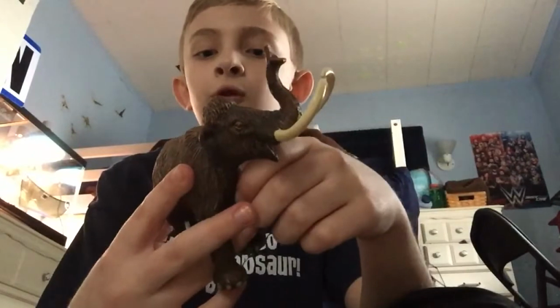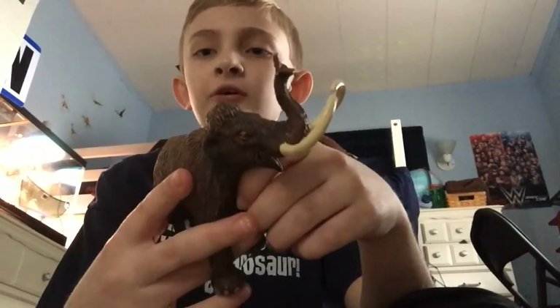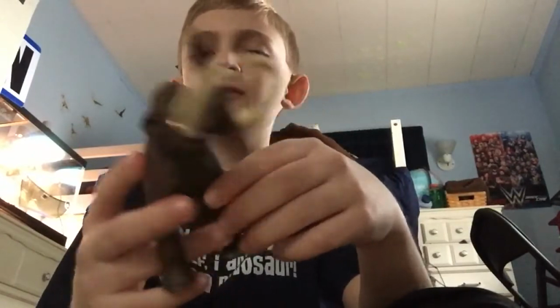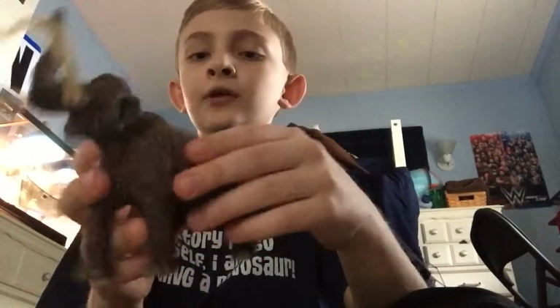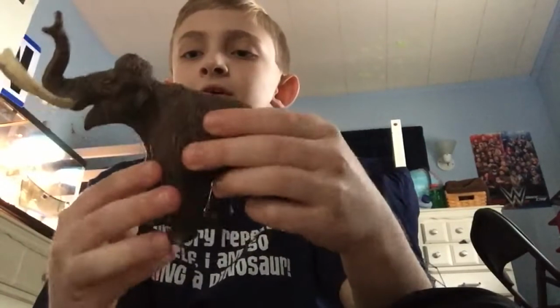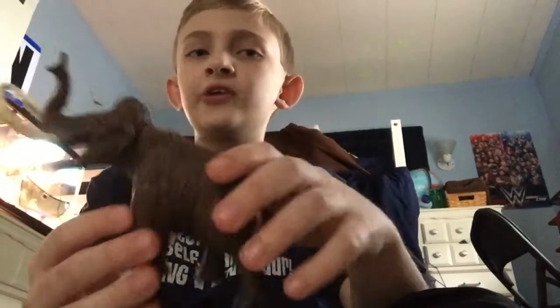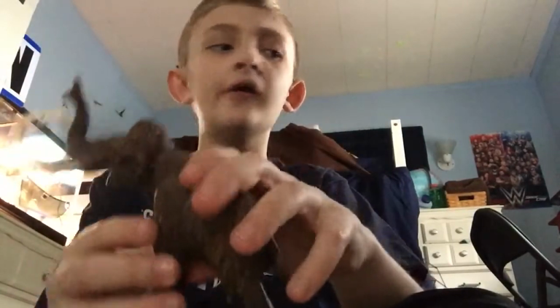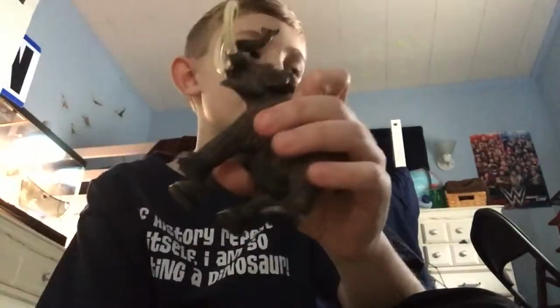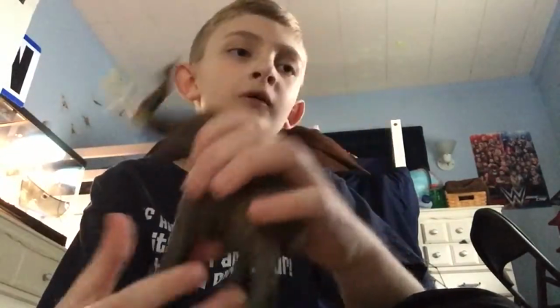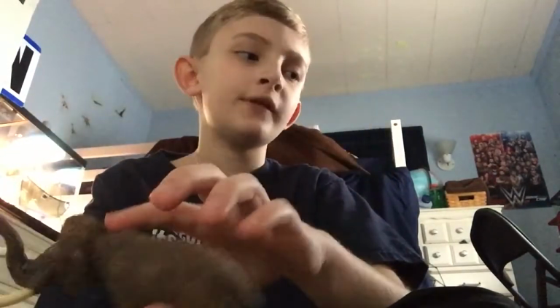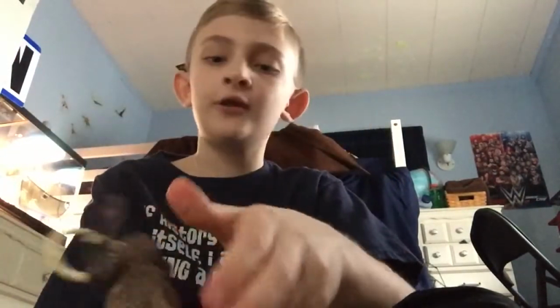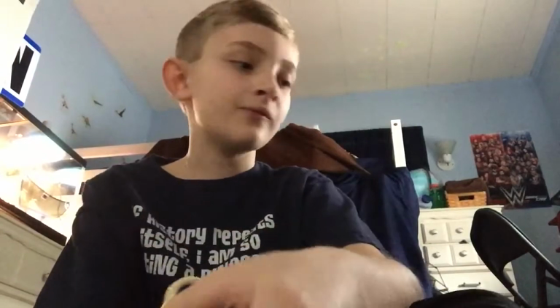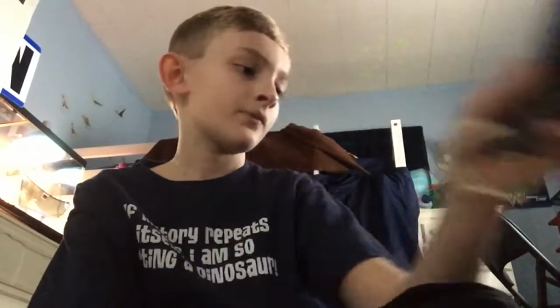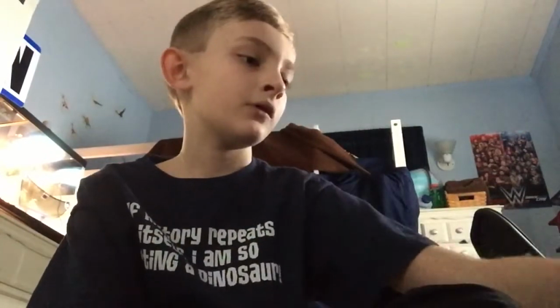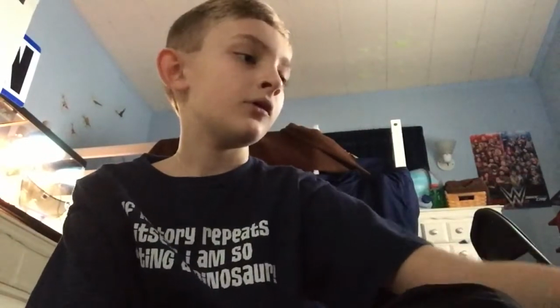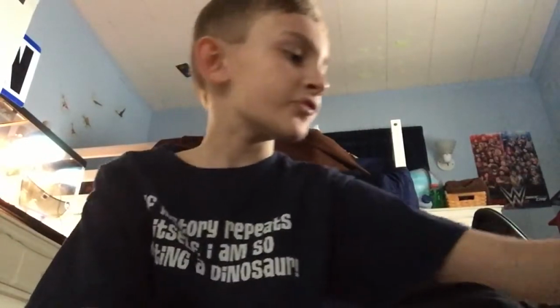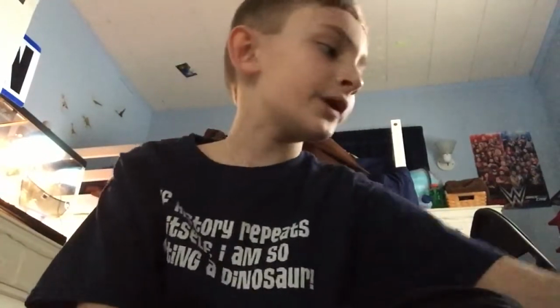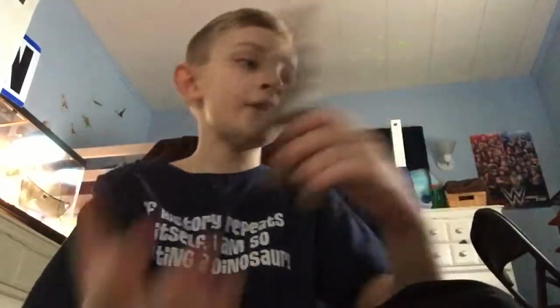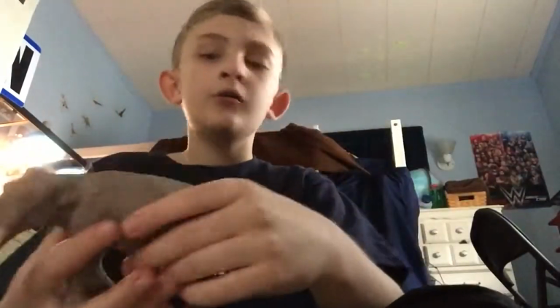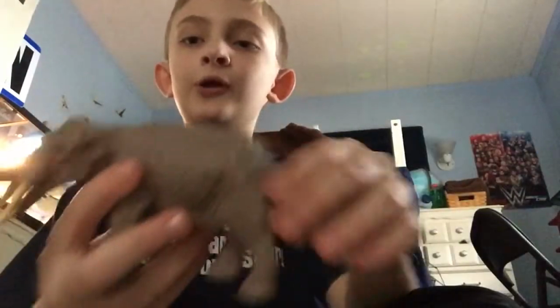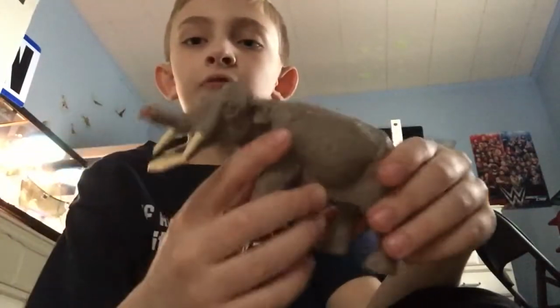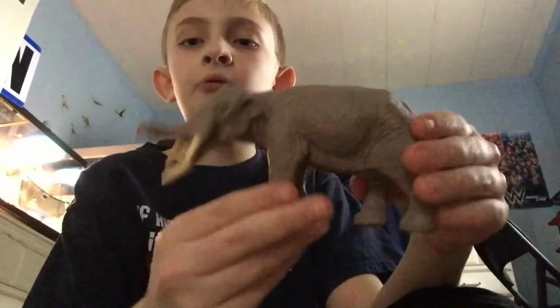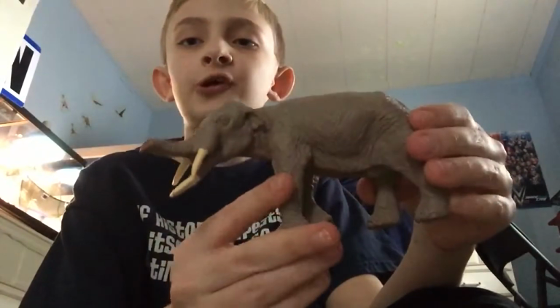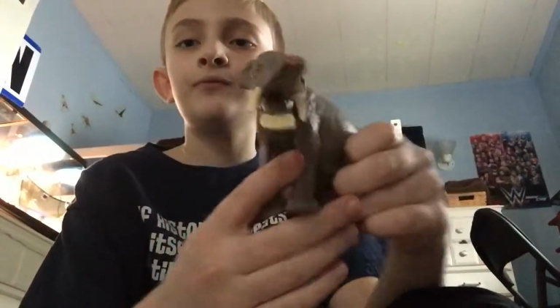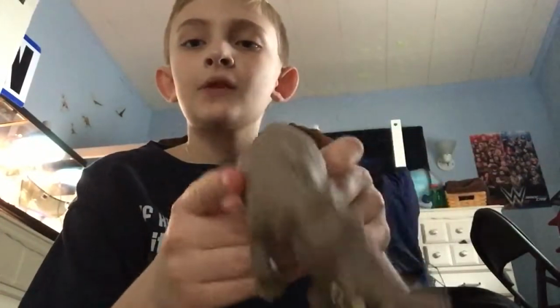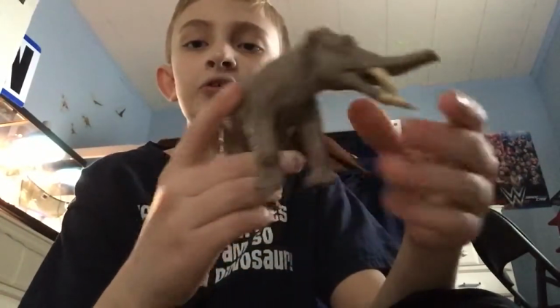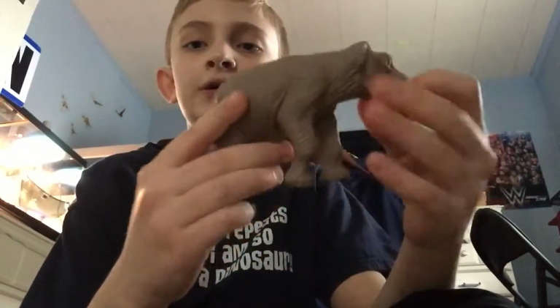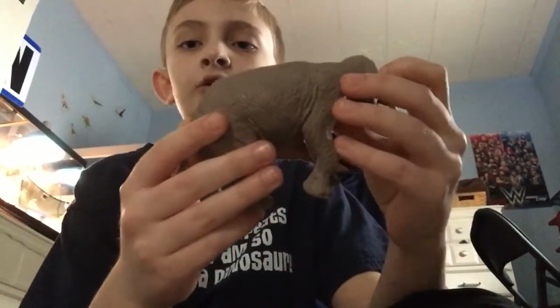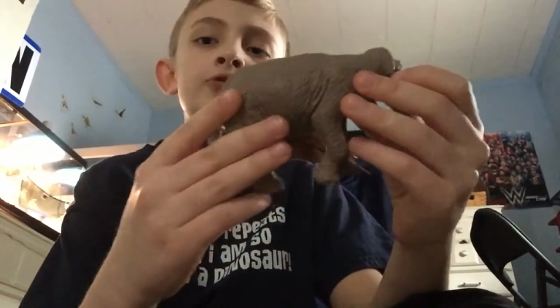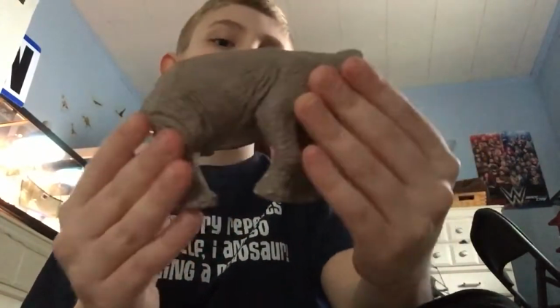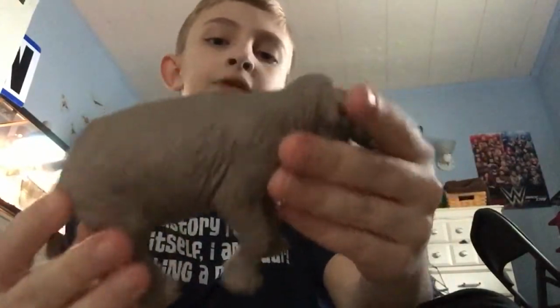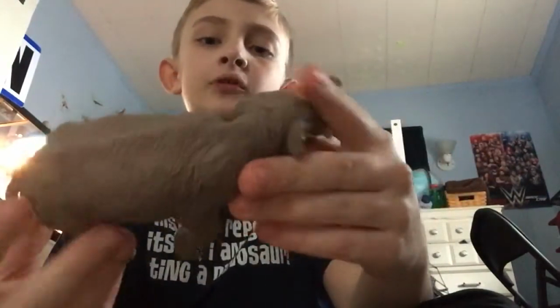The Woolly Mammoth's closest living relative today is the Asian elephant, alongside the African elephant. Next in size, we have the Platybelodon from Sapphire Limited. As you can see, there's loads of detail in this model.